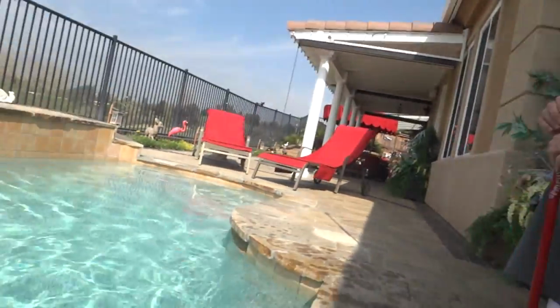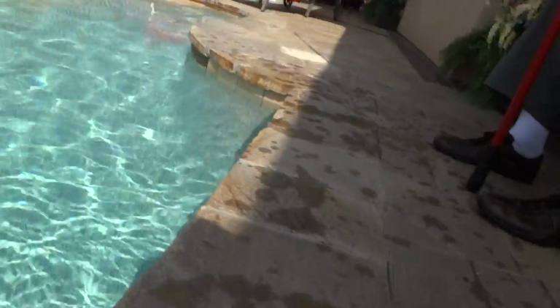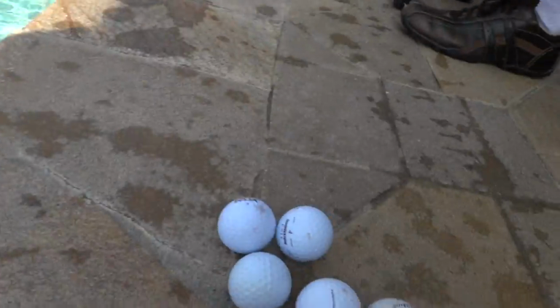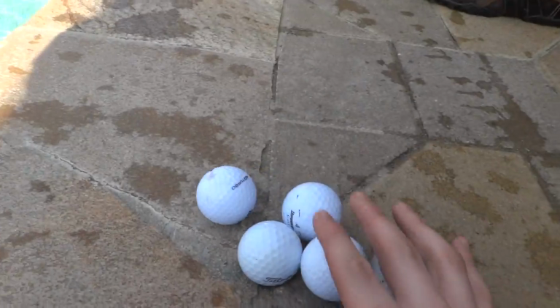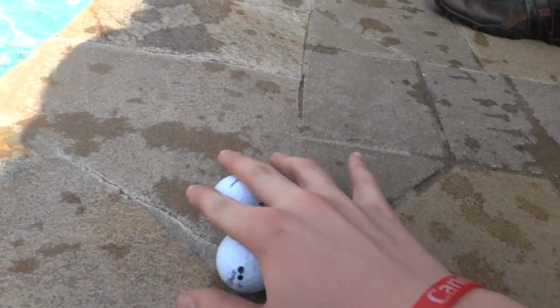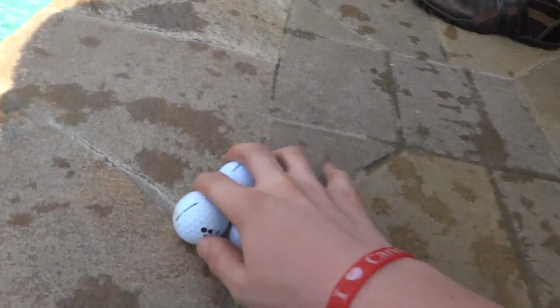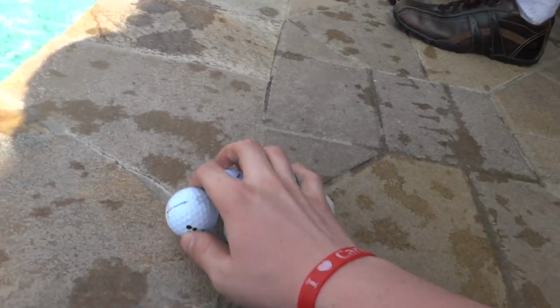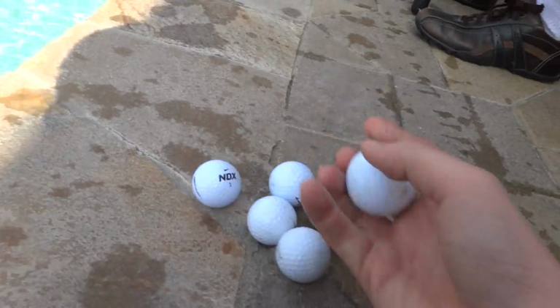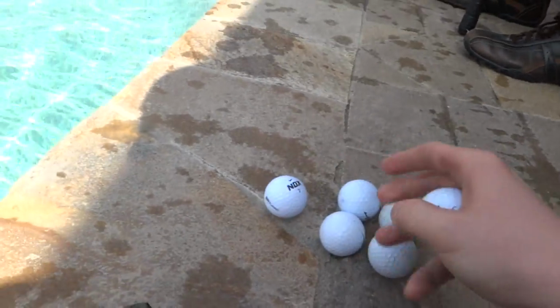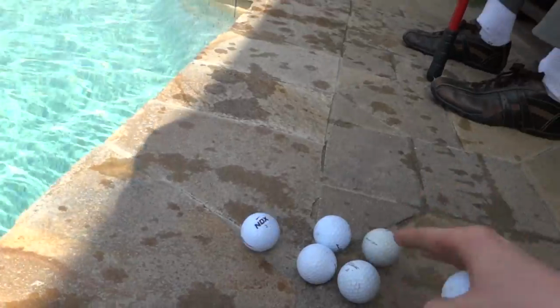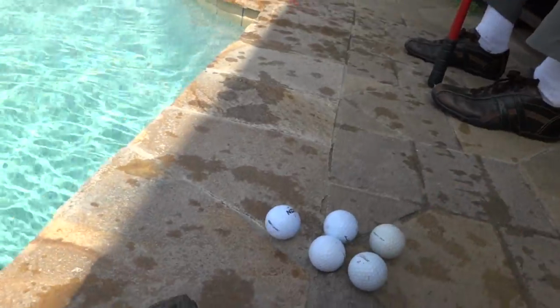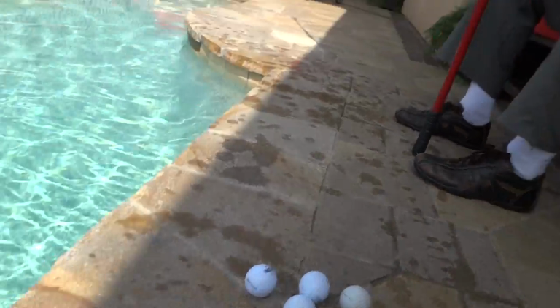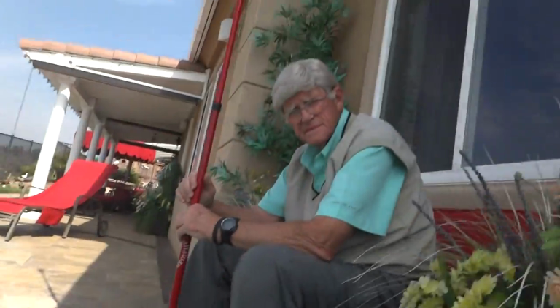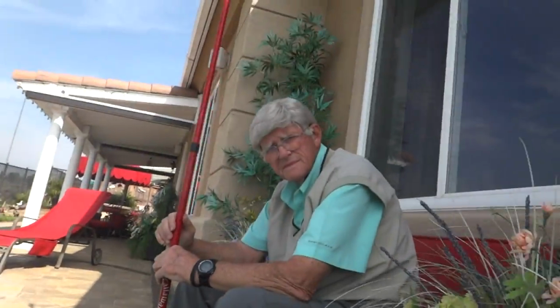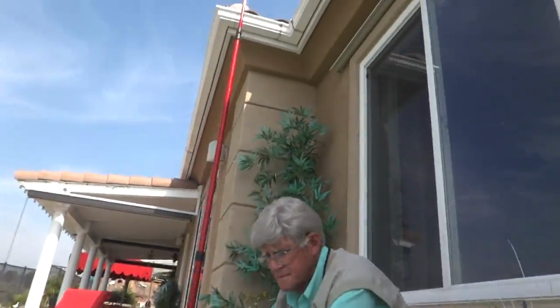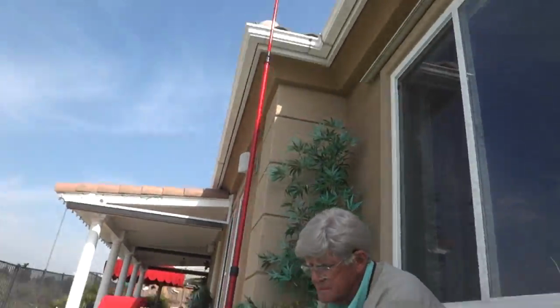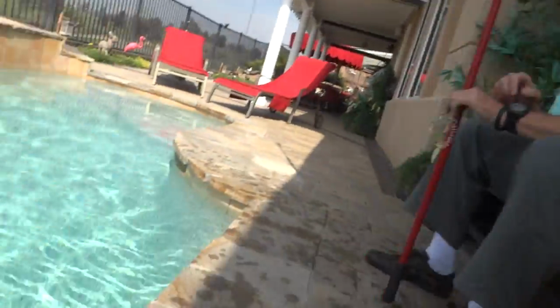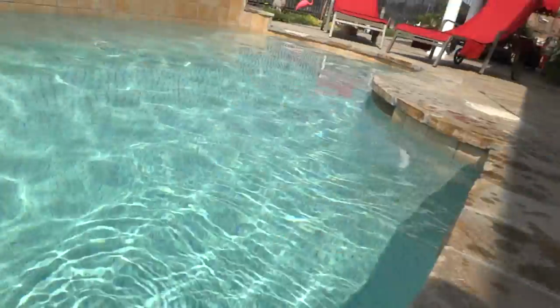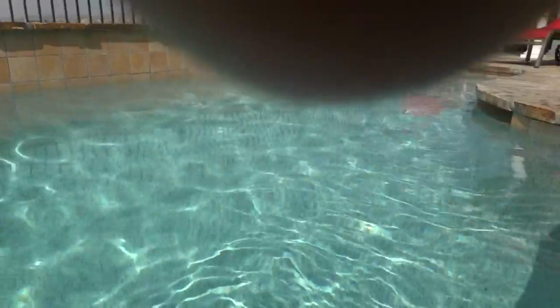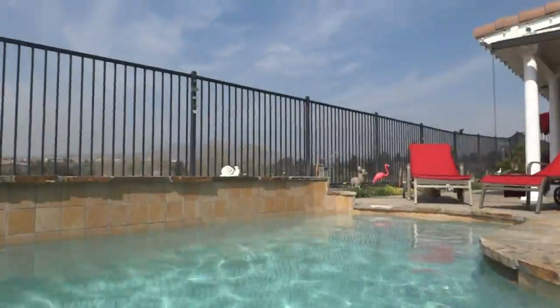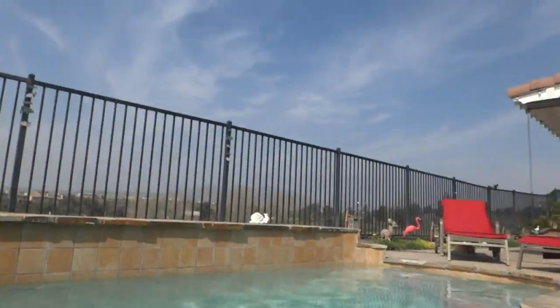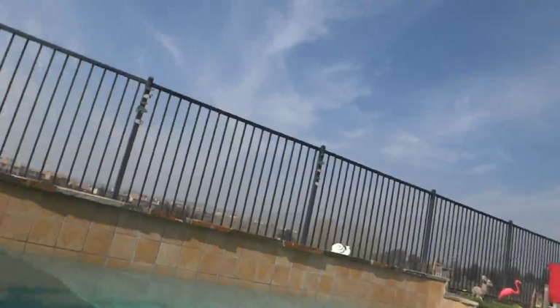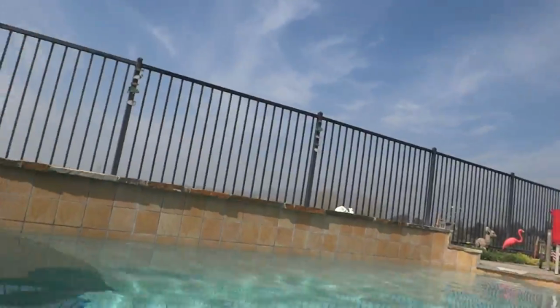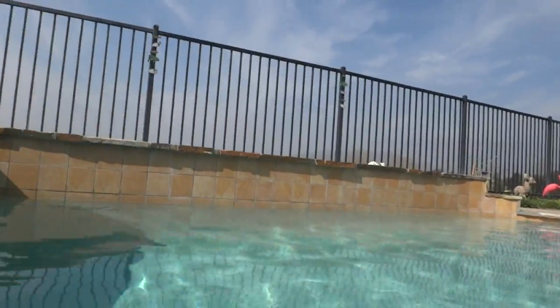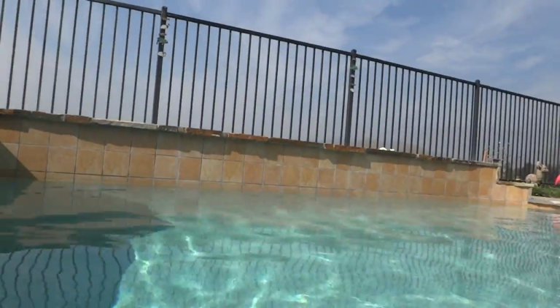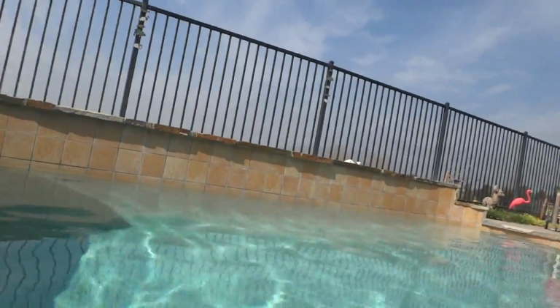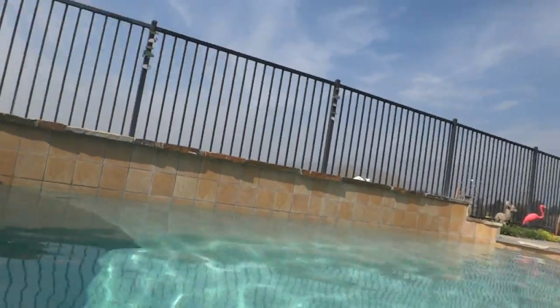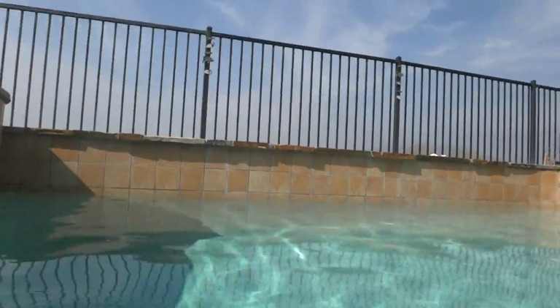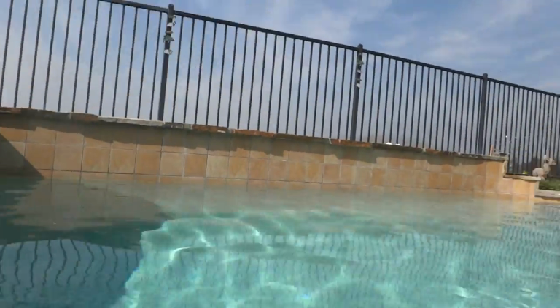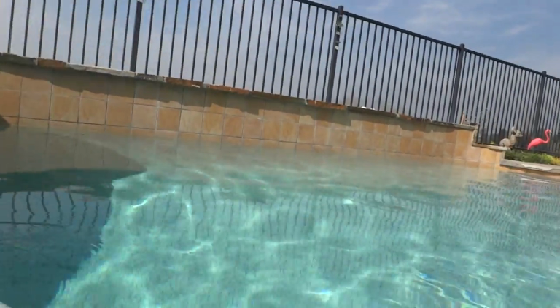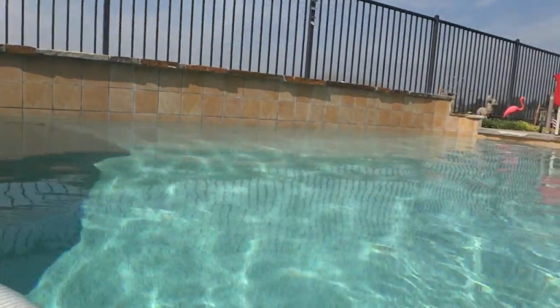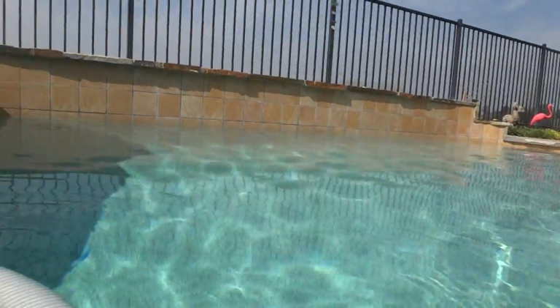Alright, so you can see we've got six golf balls. What we're doing is I'm throwing them in, and then we're going to see how long my grandpa can fish them out with ball fishing. I'm going to put the camera underwater and not drop it, and then you will watch the balls land.